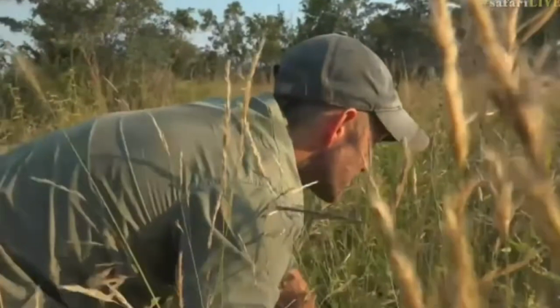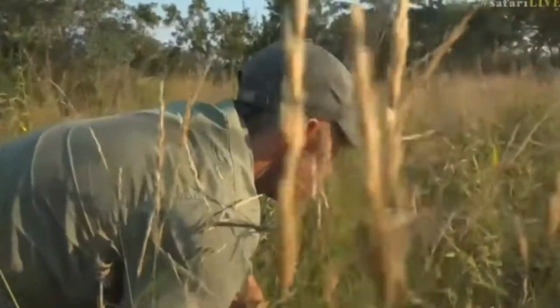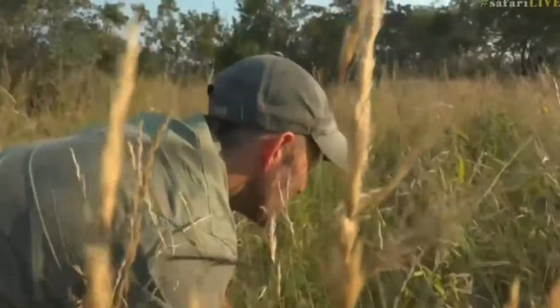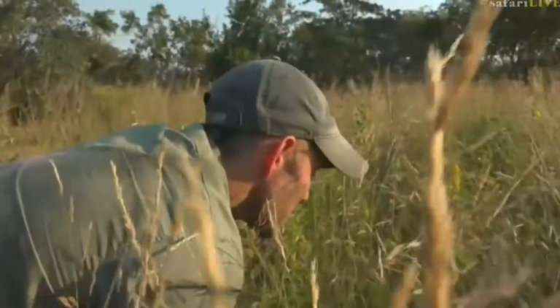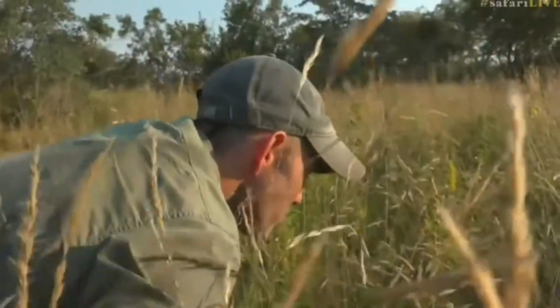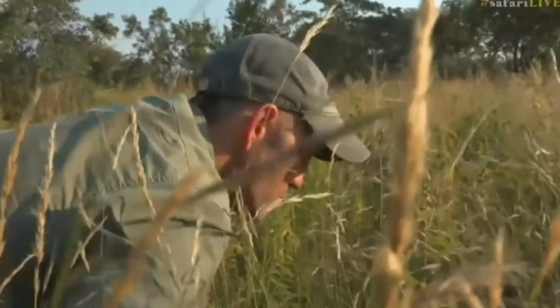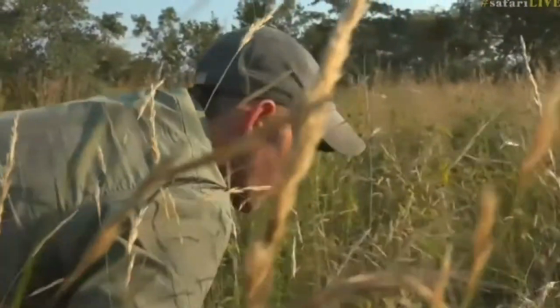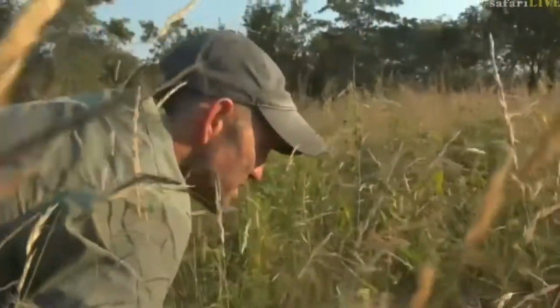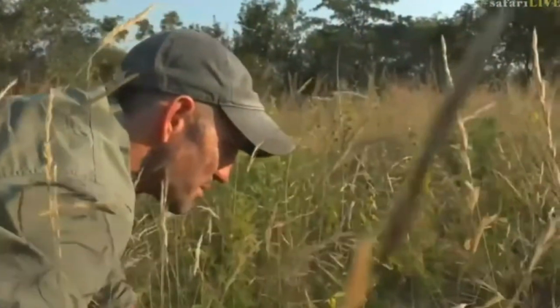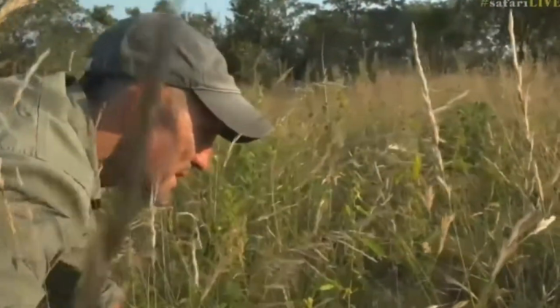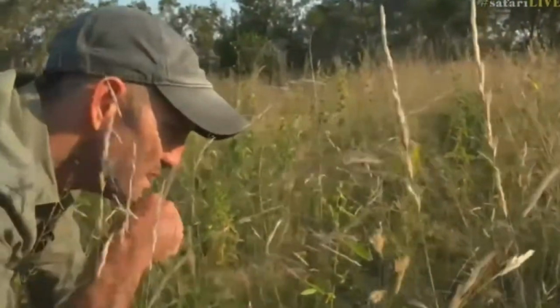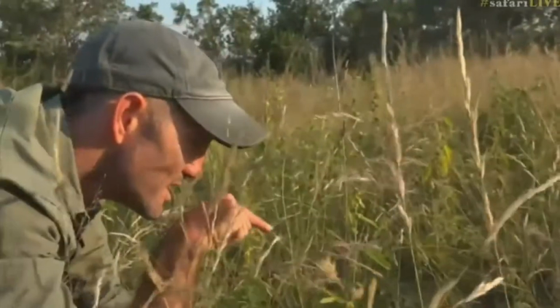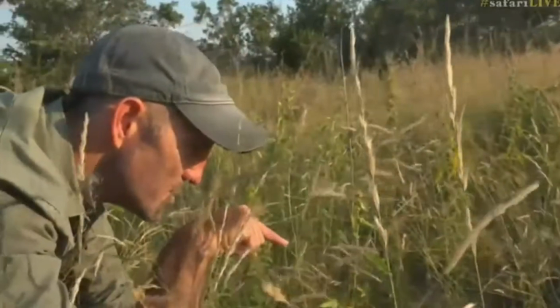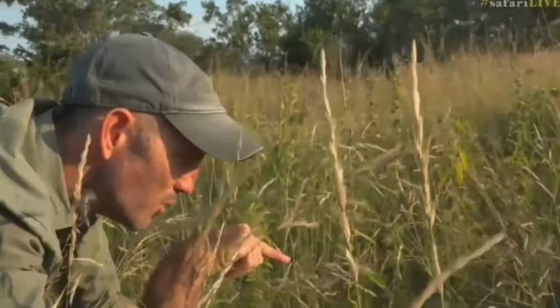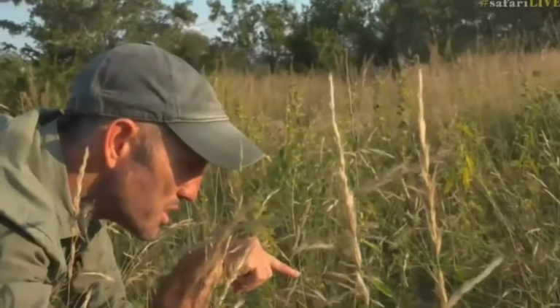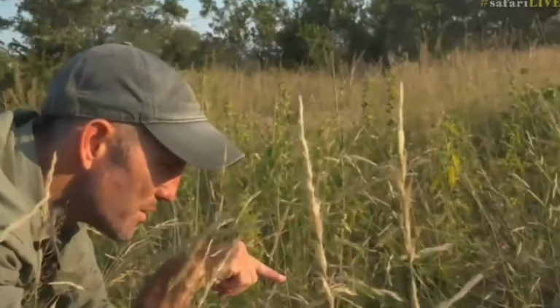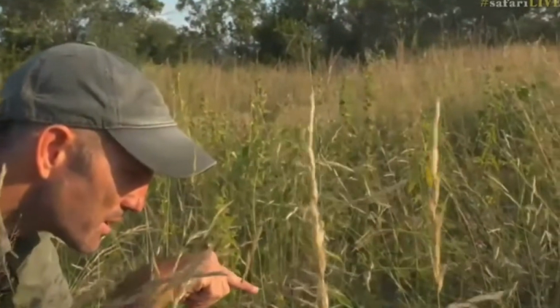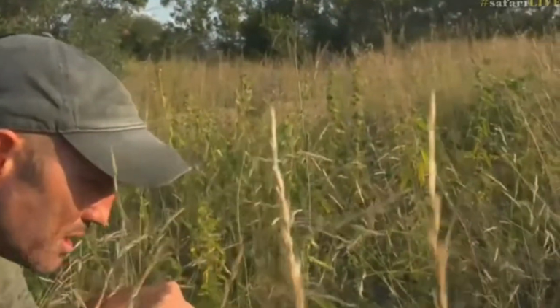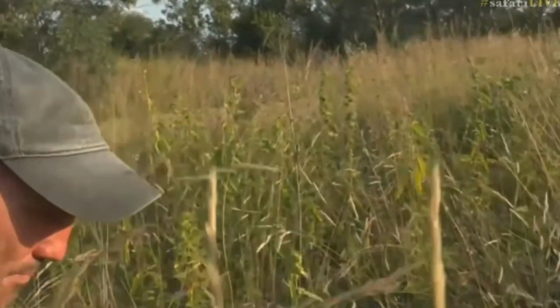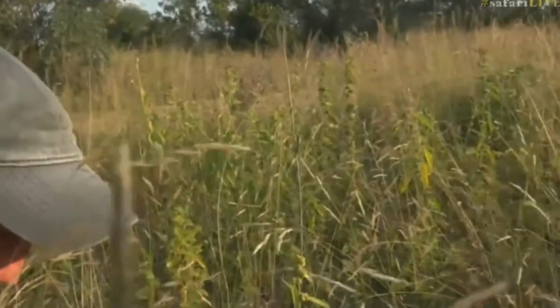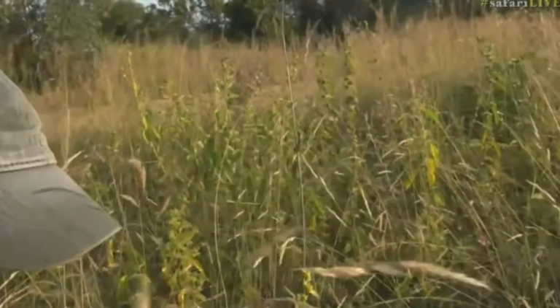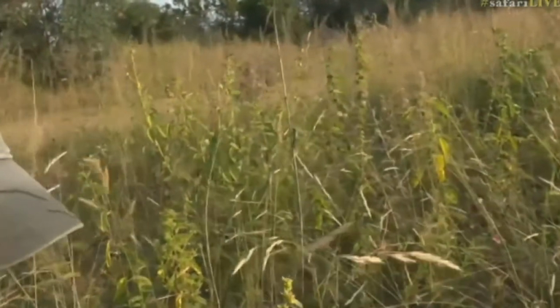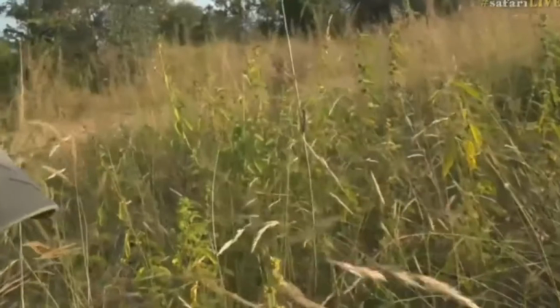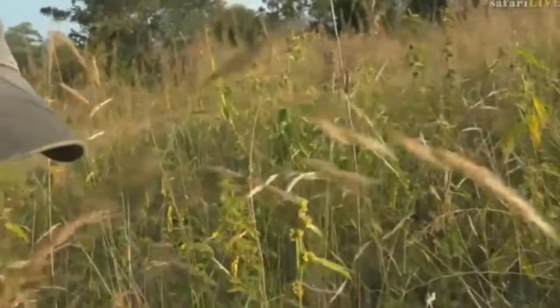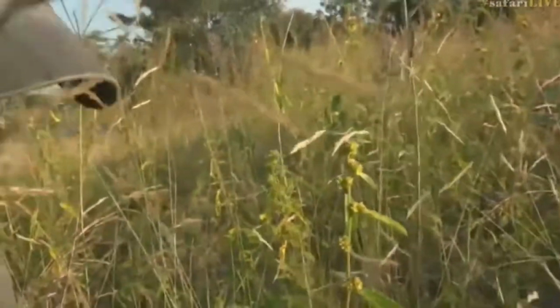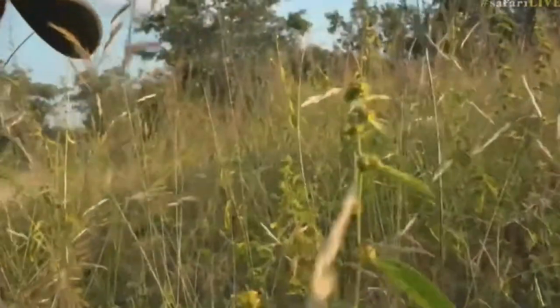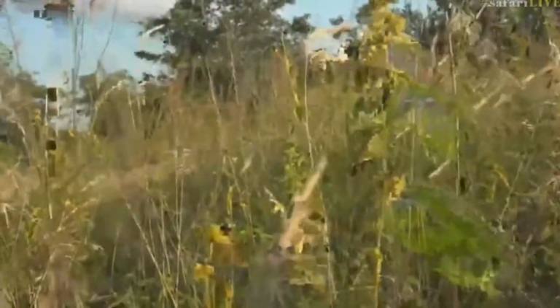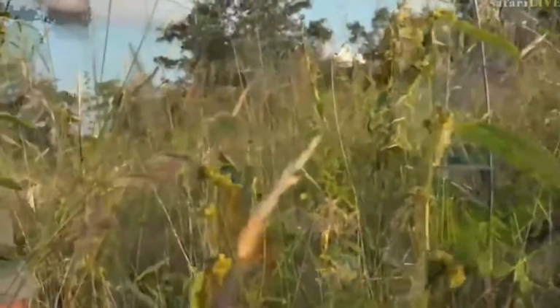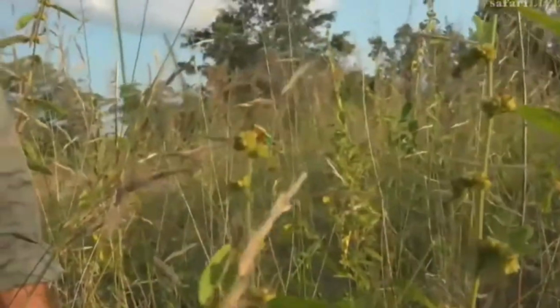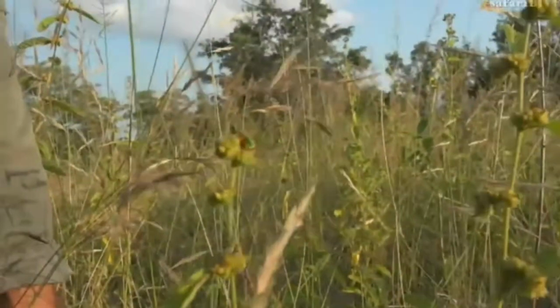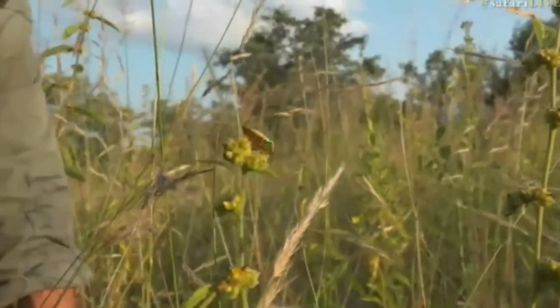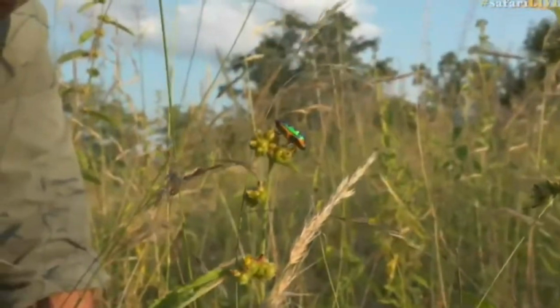Now this fellow under the microscope would be quite something. Here he is. Behold, when you see him, you will be so amazed at the colours. I shall turn him to your lens.